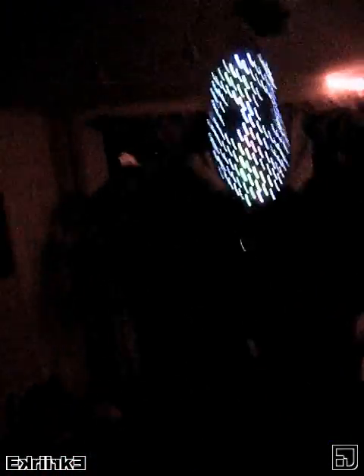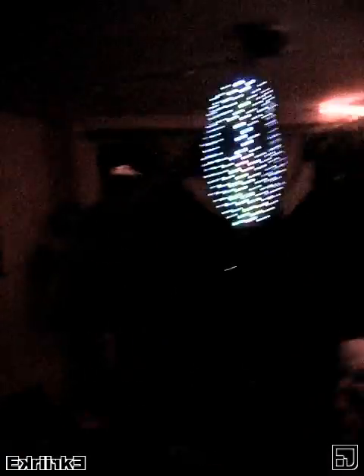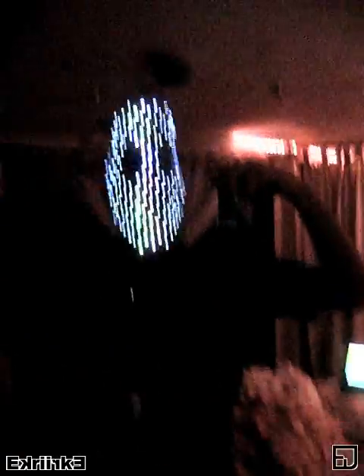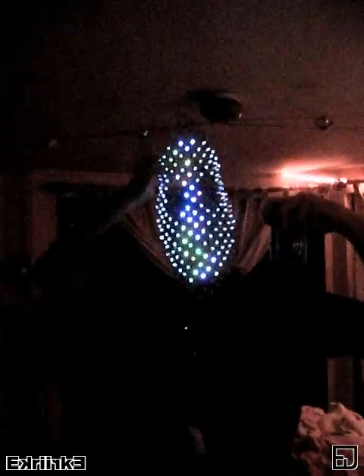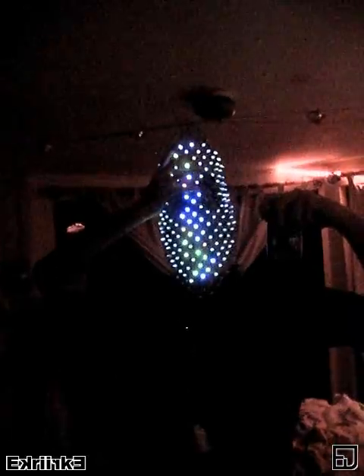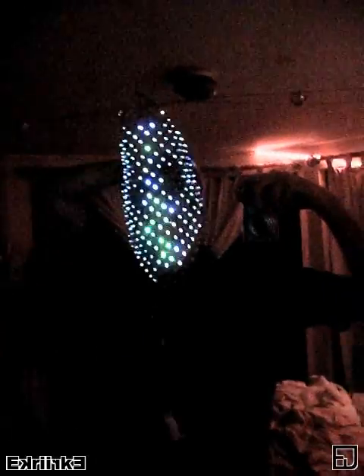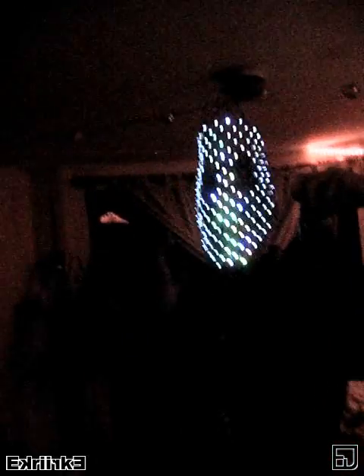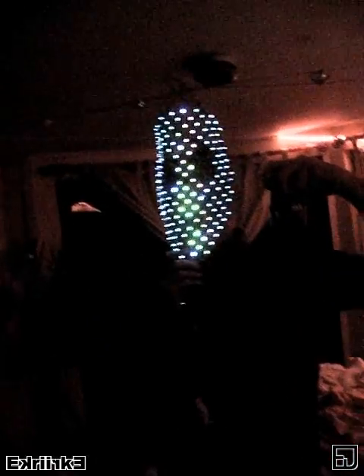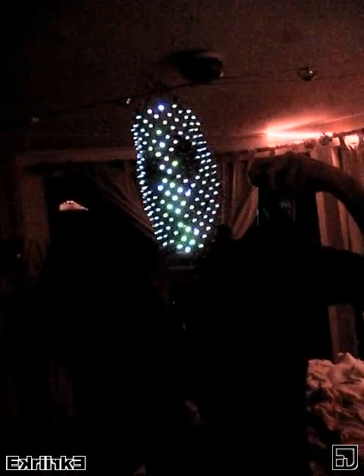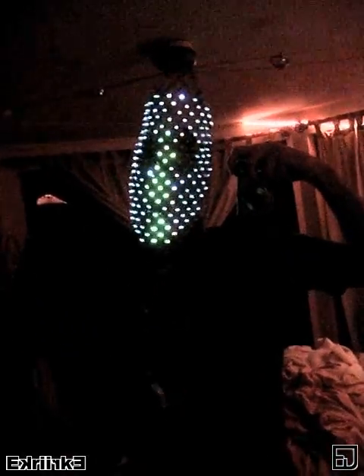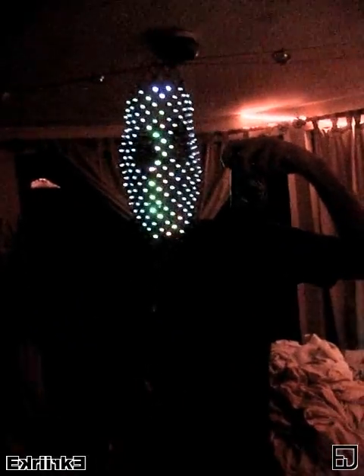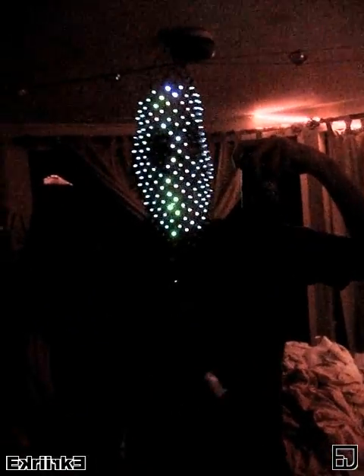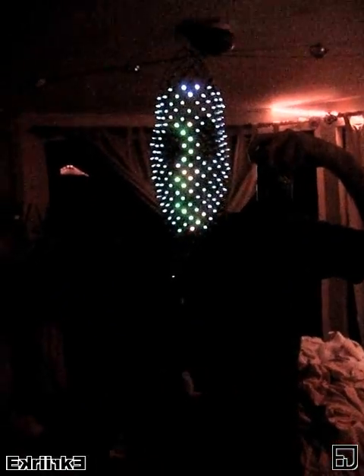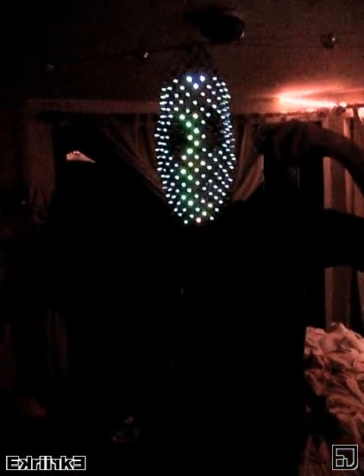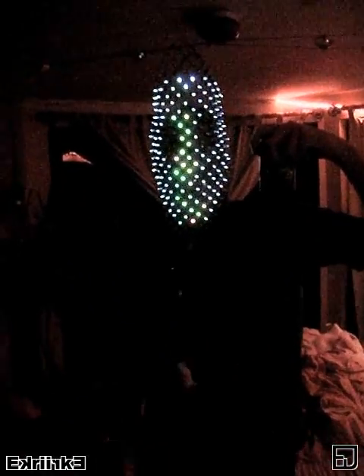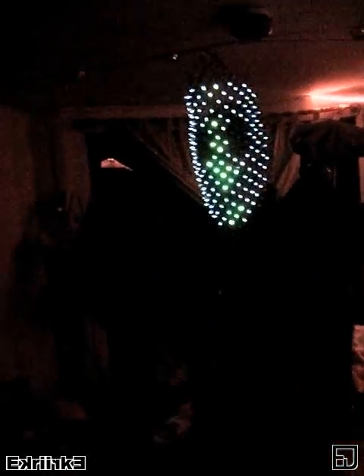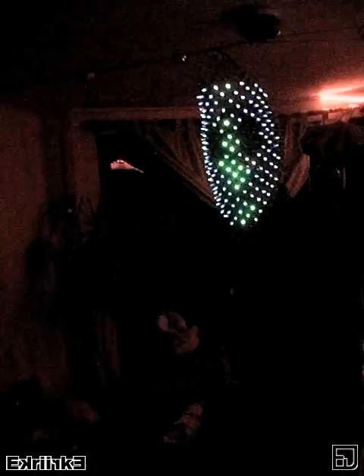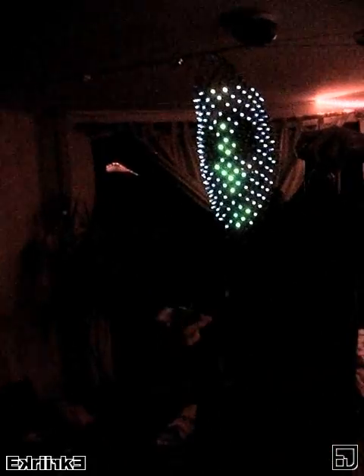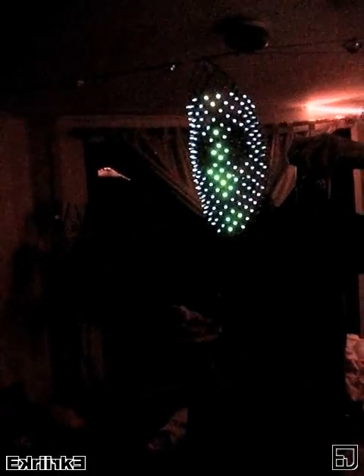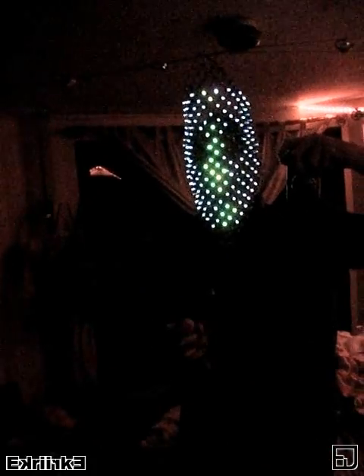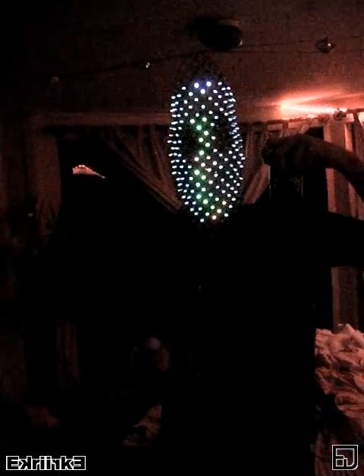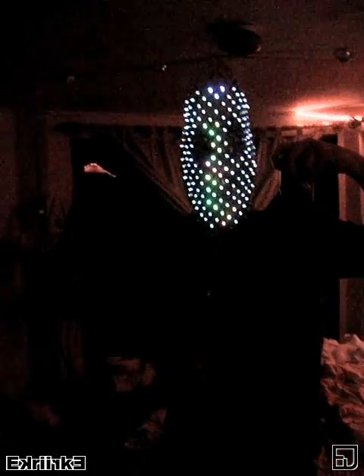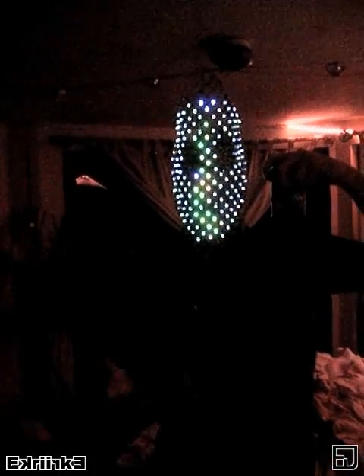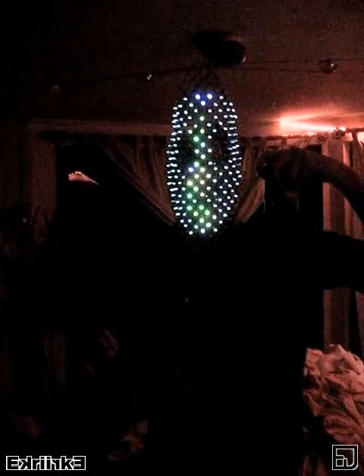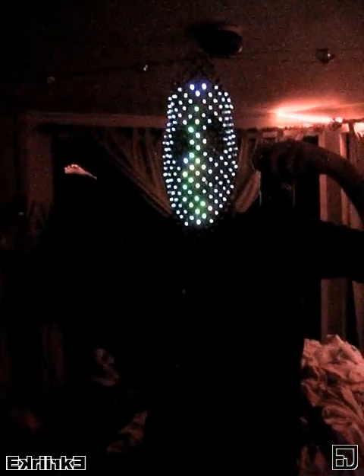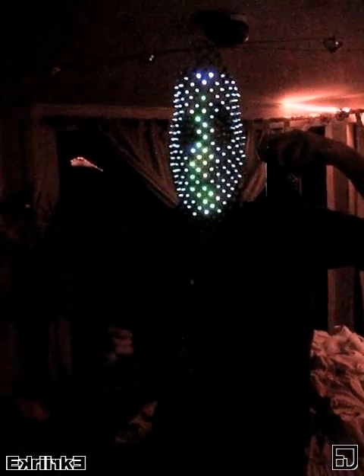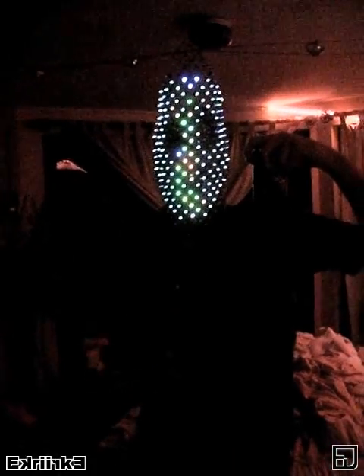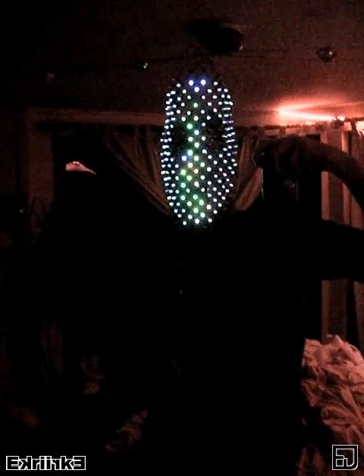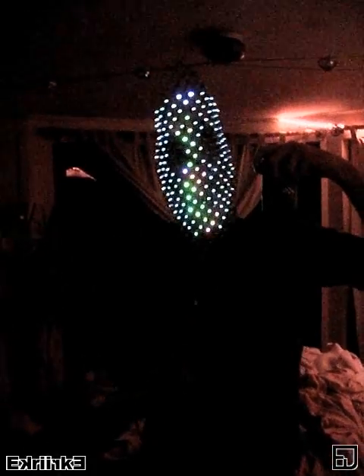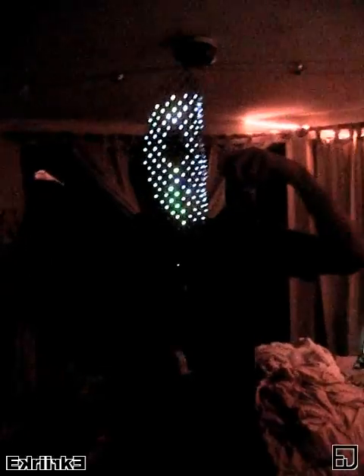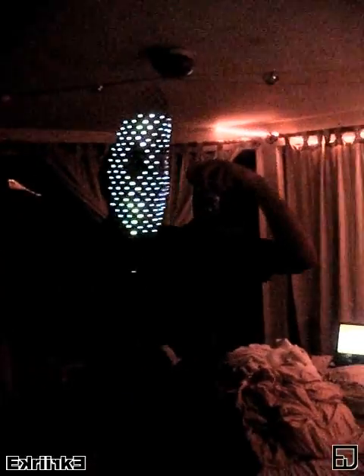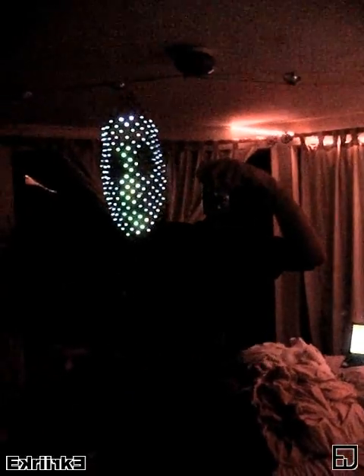Very comfortable, I can see pretty well through it, and I've got these wires hardwired in there to cycle through the faces I've got pre-programmed in here.